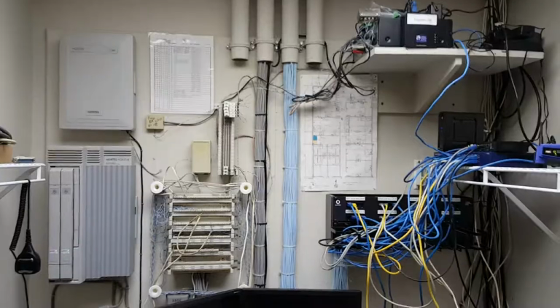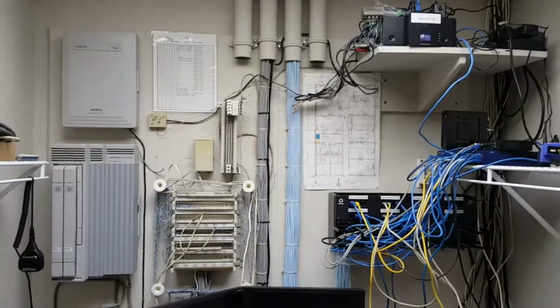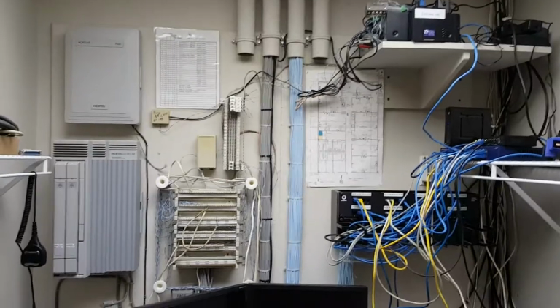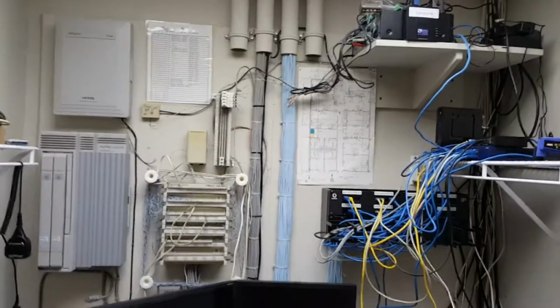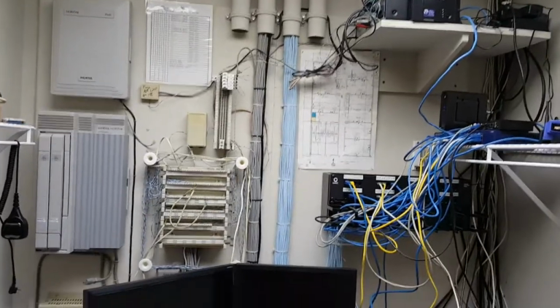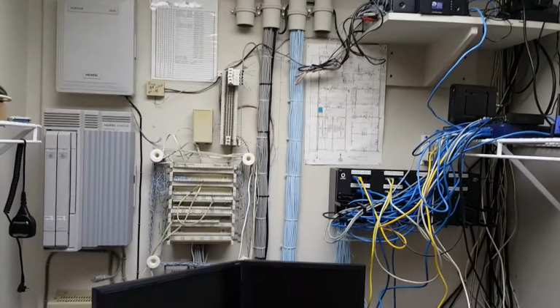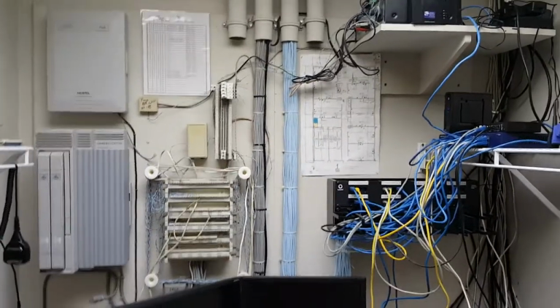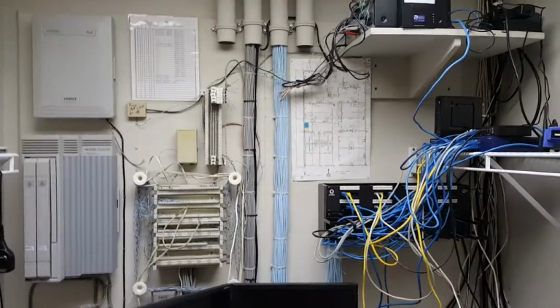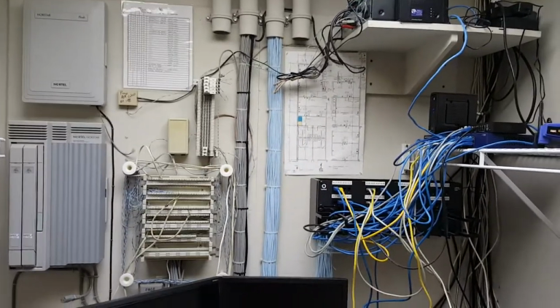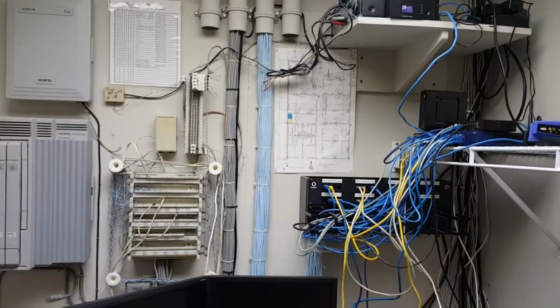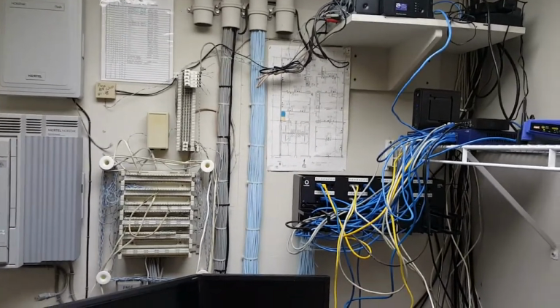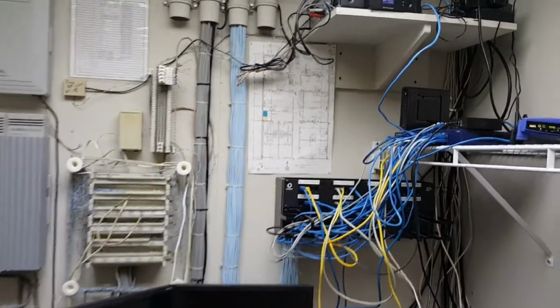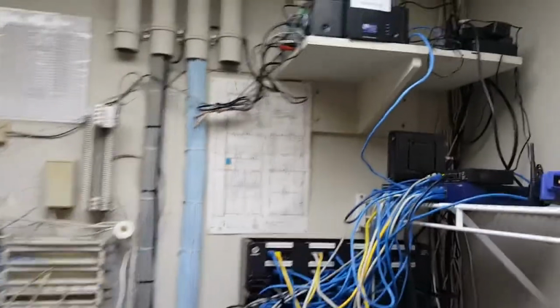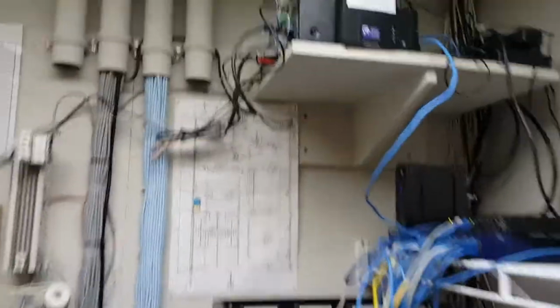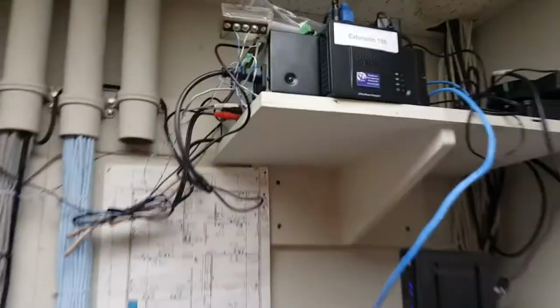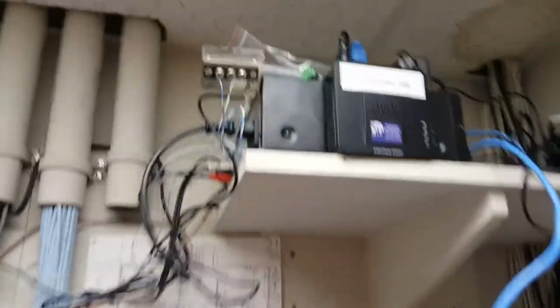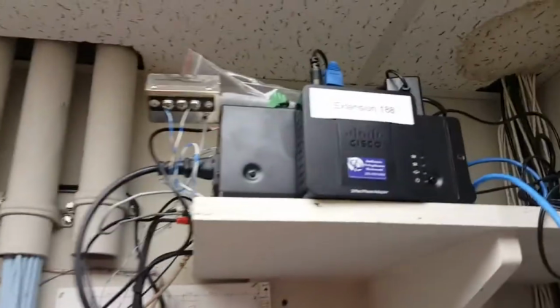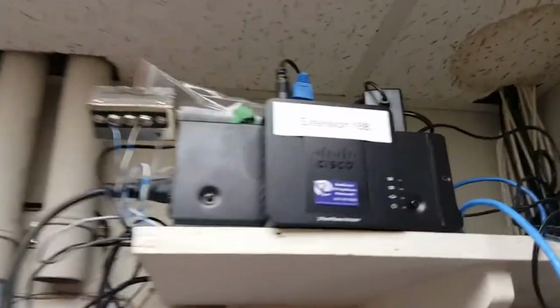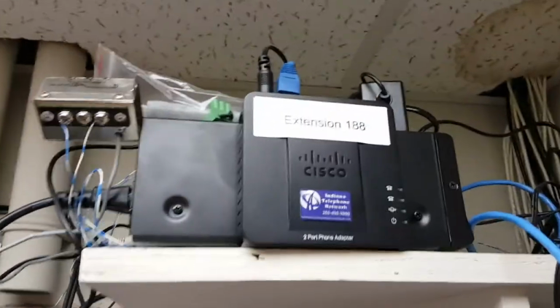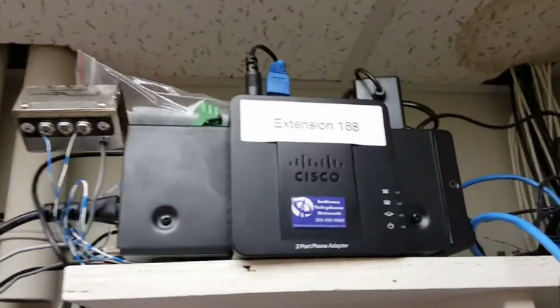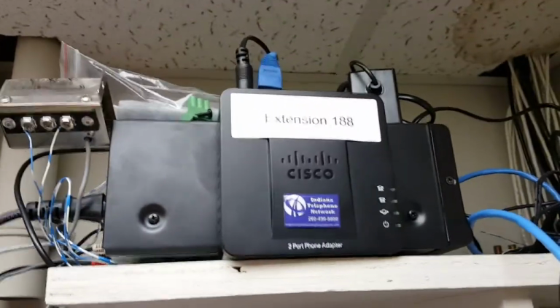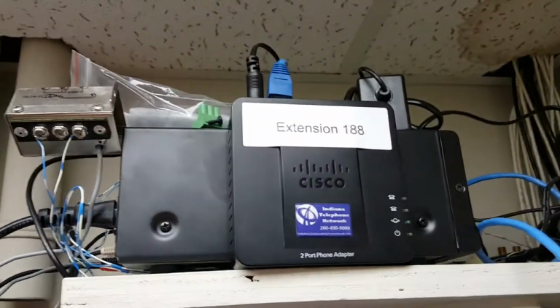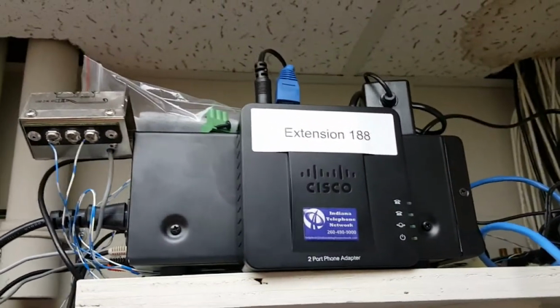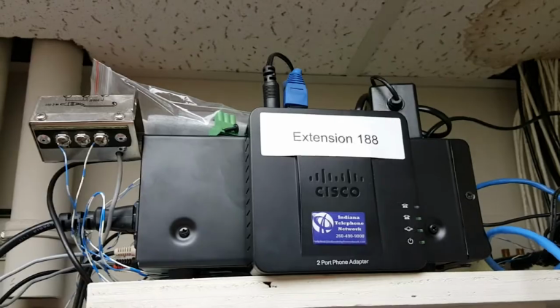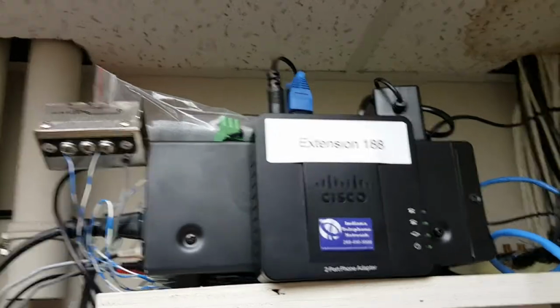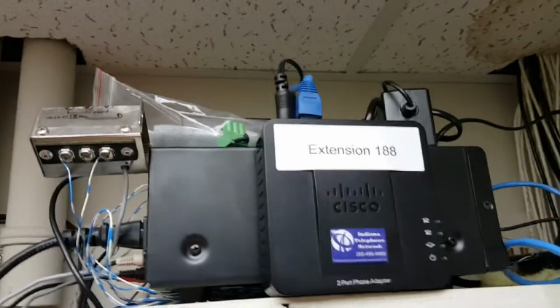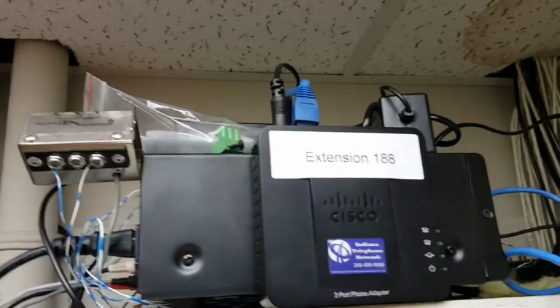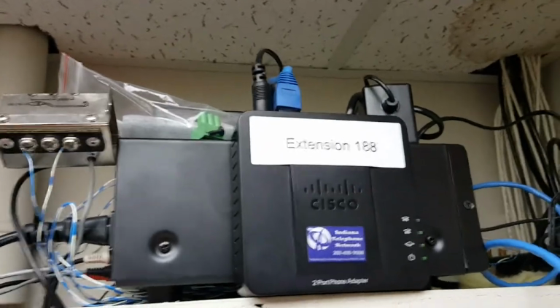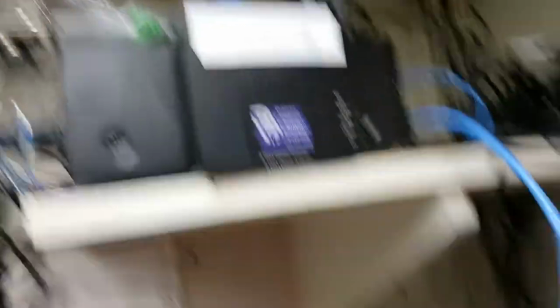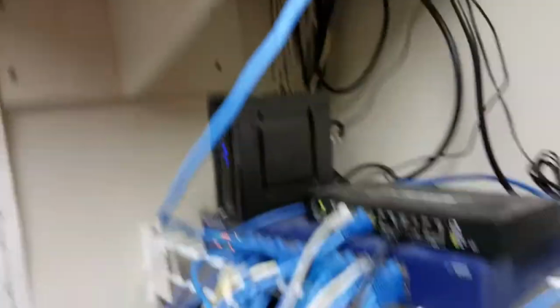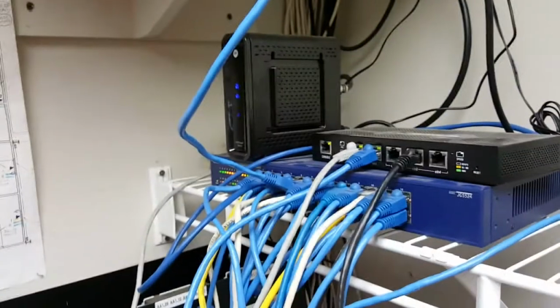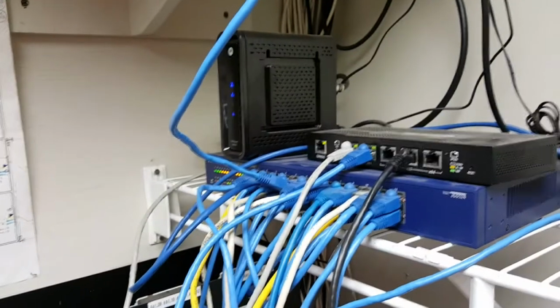This is Hitchman Screws' networking closet. What we did is we installed a Cisco 2-port ATA. We made this extension 188. Their Ethernet connects to their main switch, which is down here.